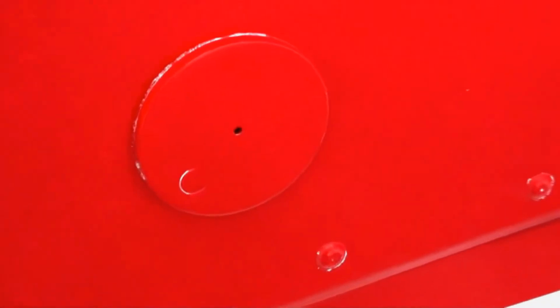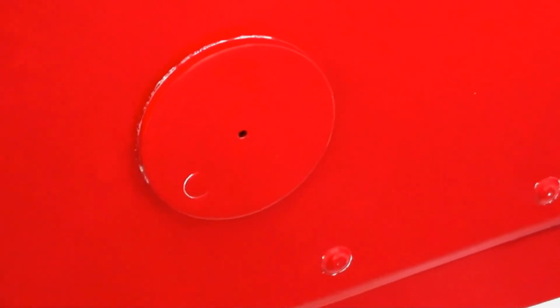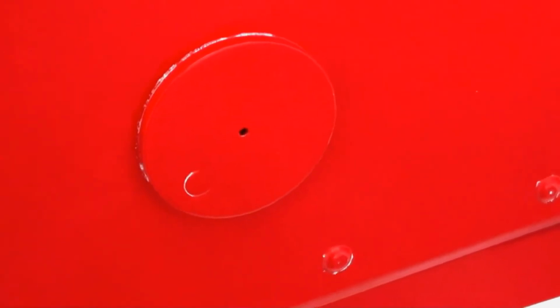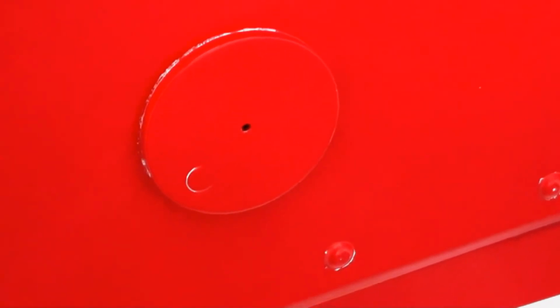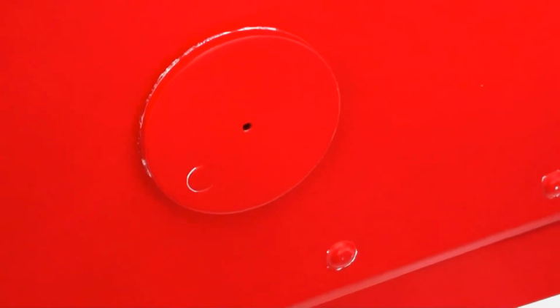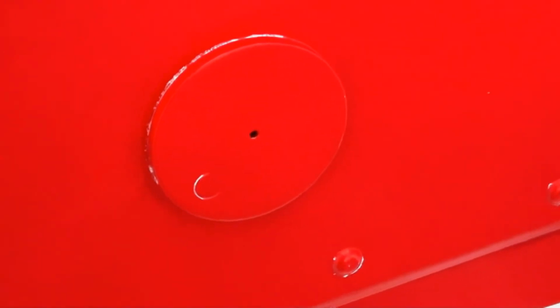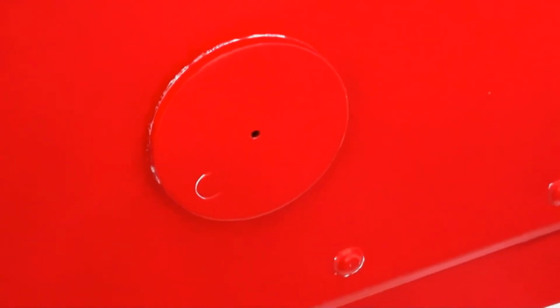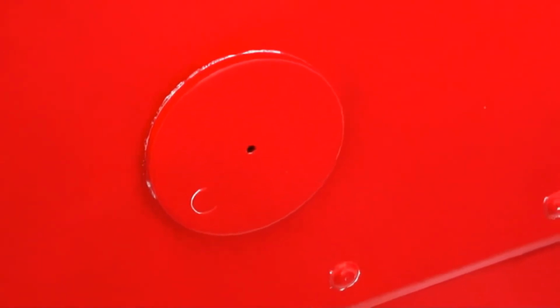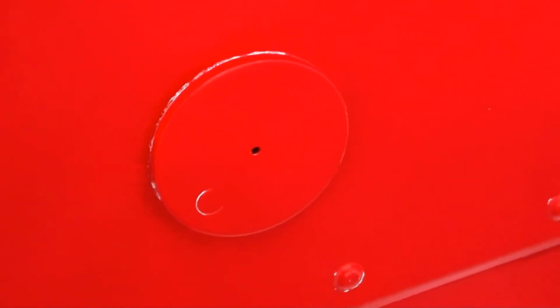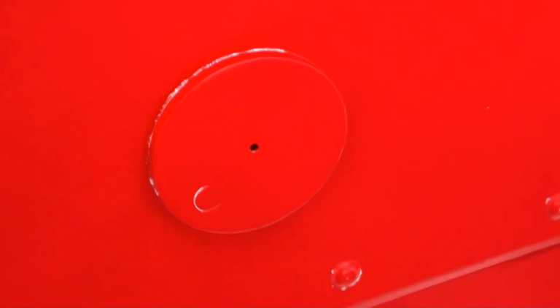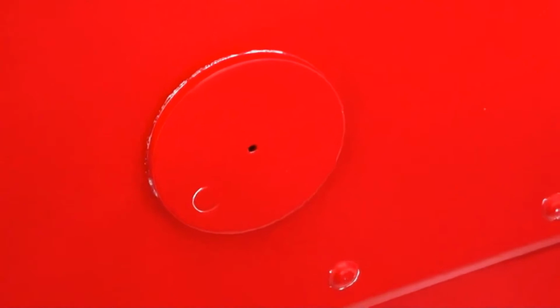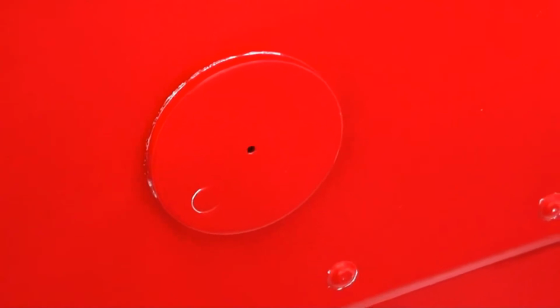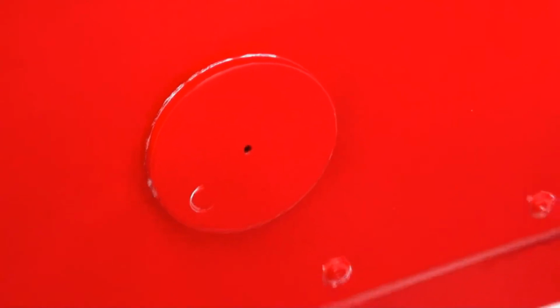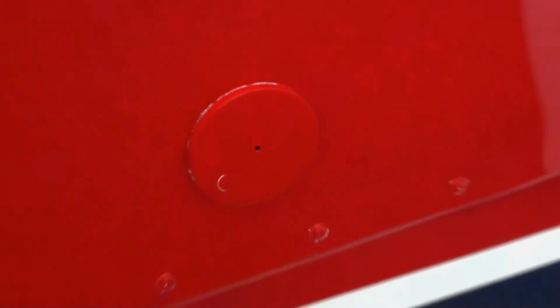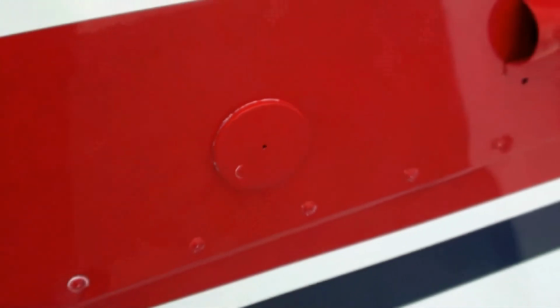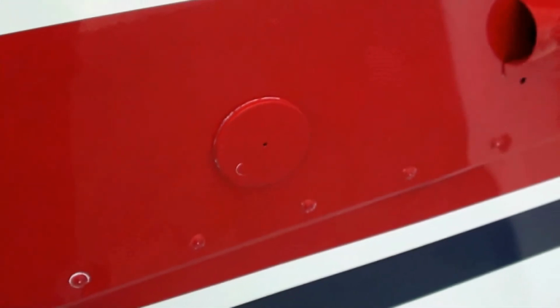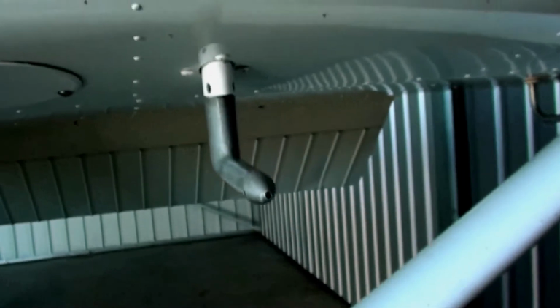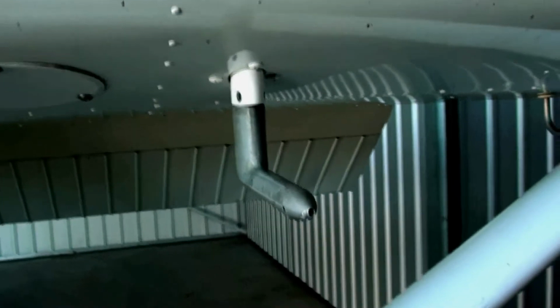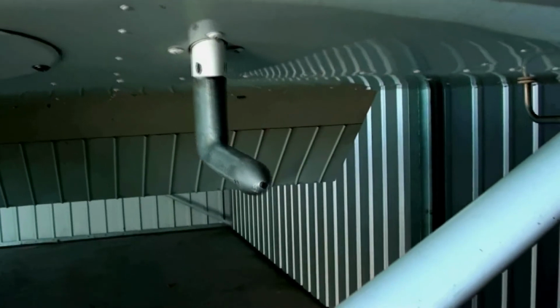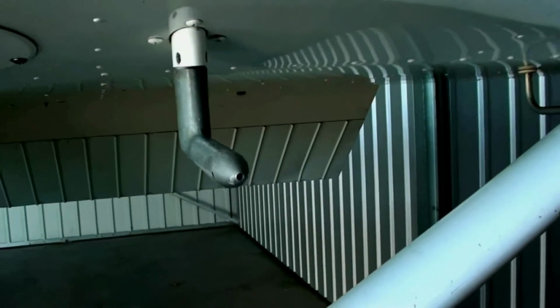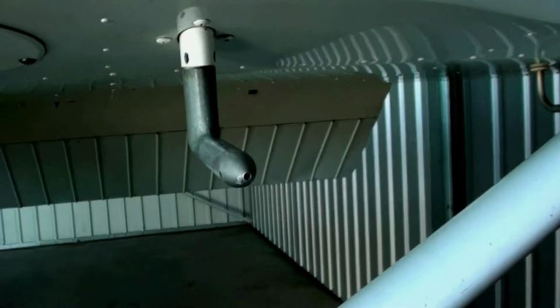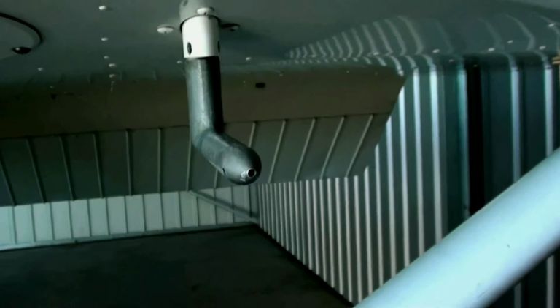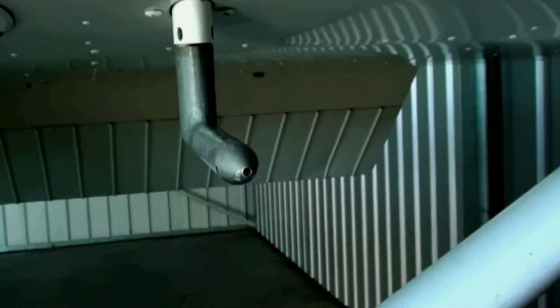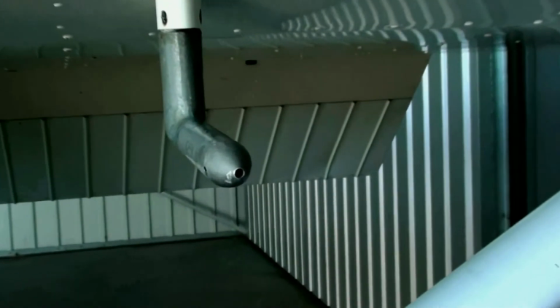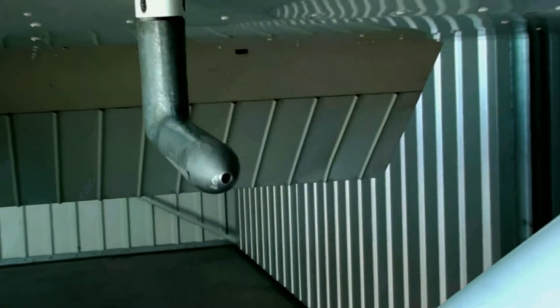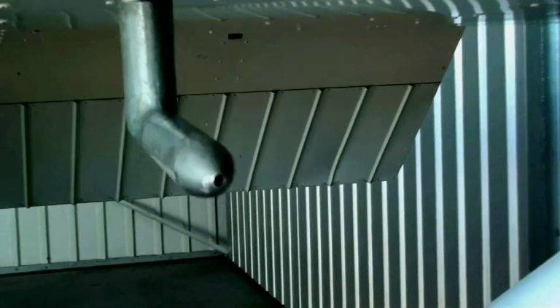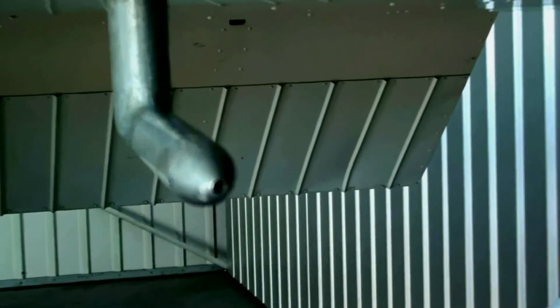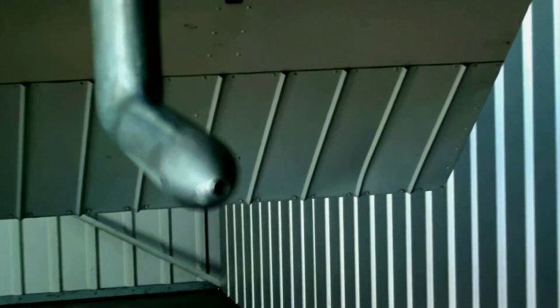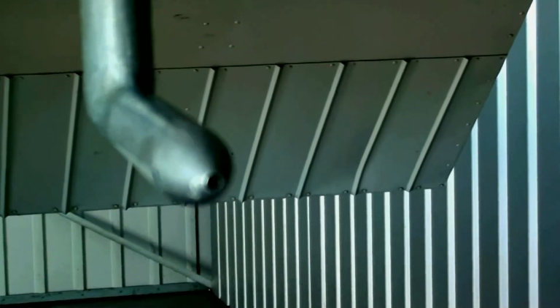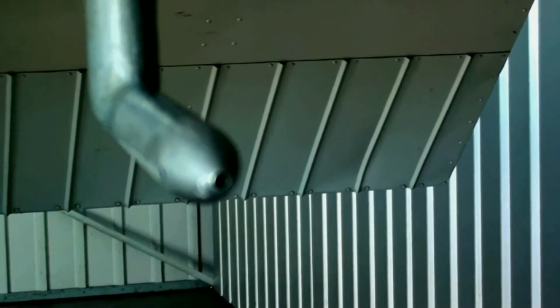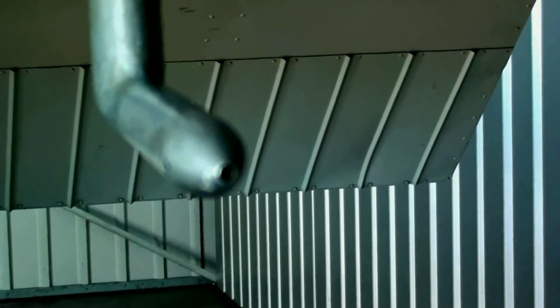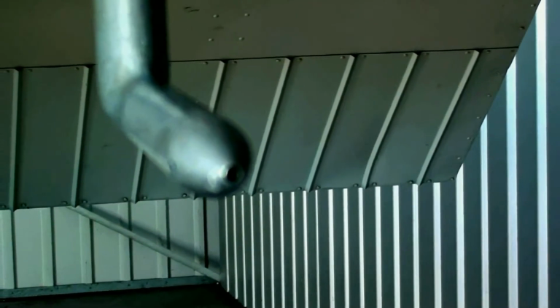This right here is your static port — just want to make sure it's clear and that there are no bugs stopping it up. This here is your pitot tube, and you want to do the same: make sure that it's clean and clear with no bugs clogging it up.